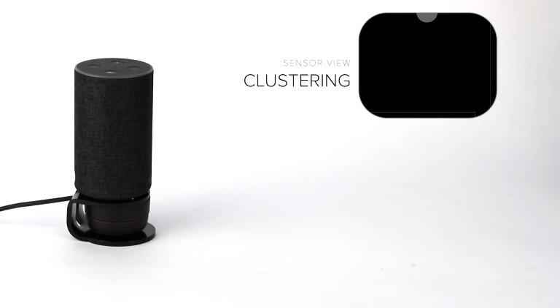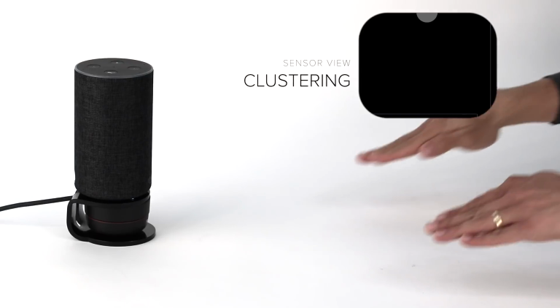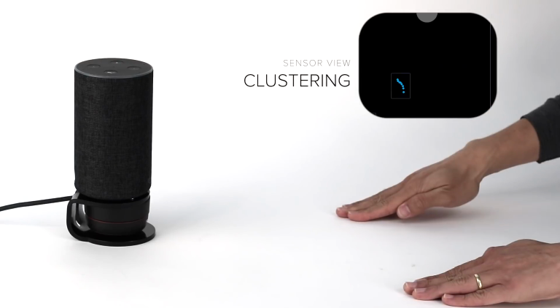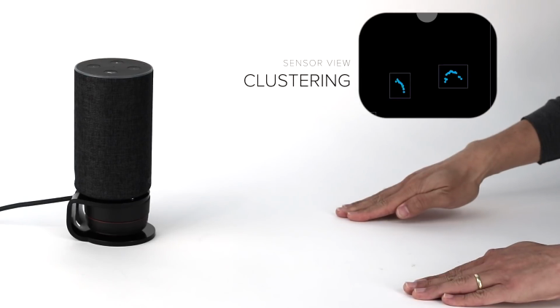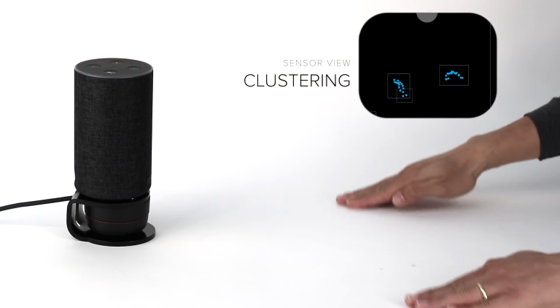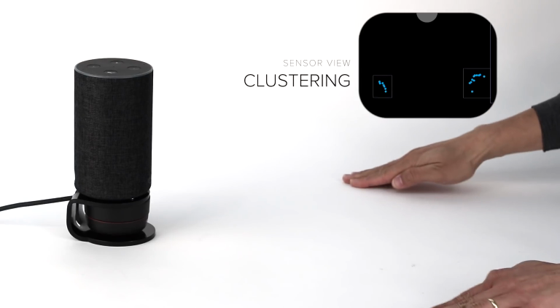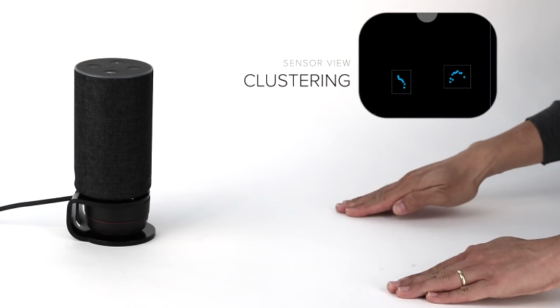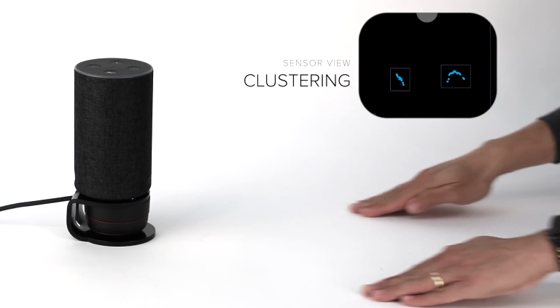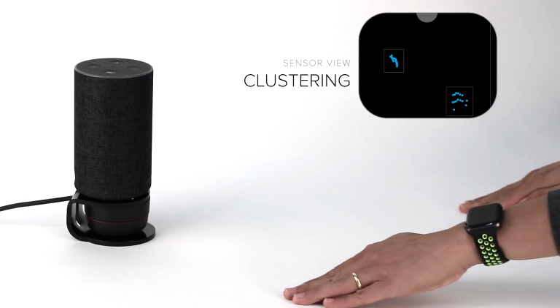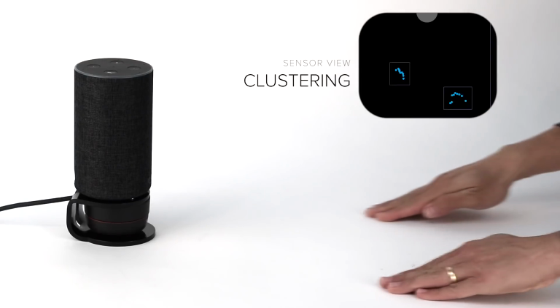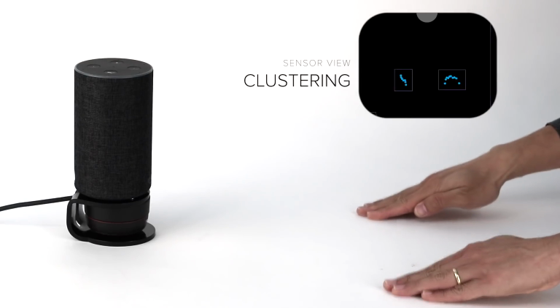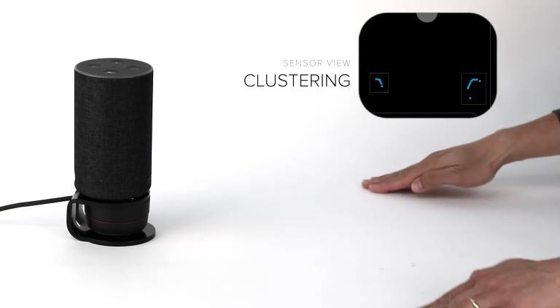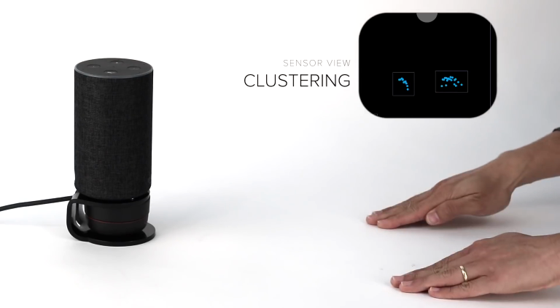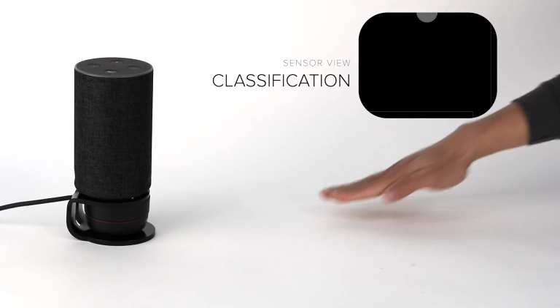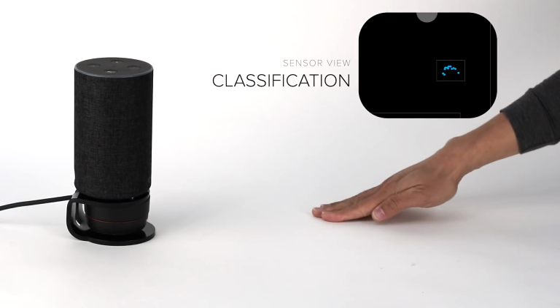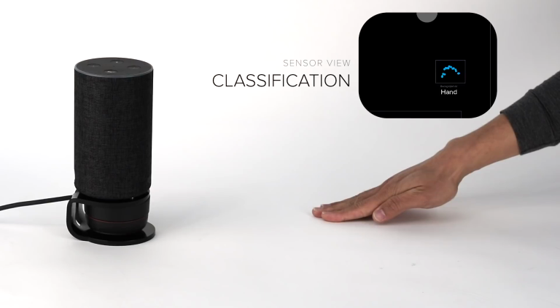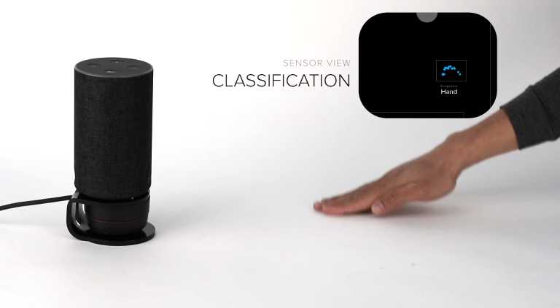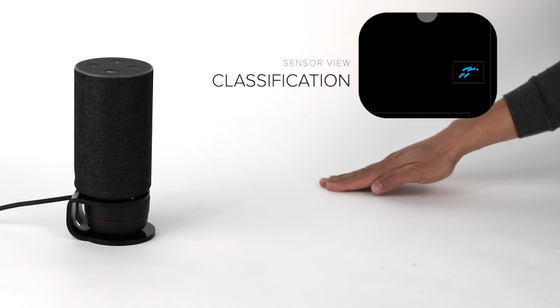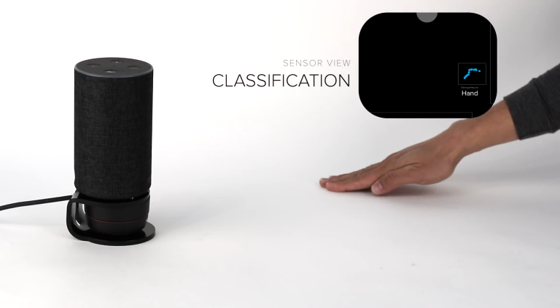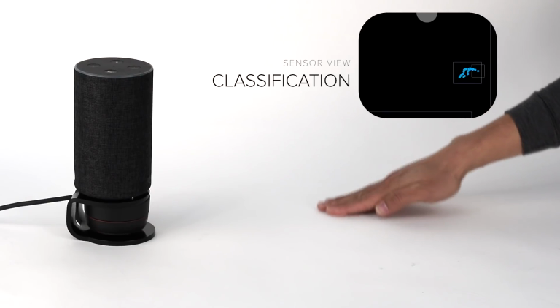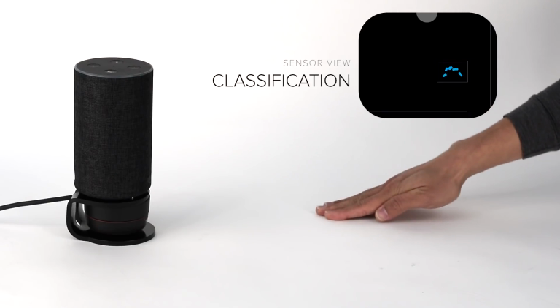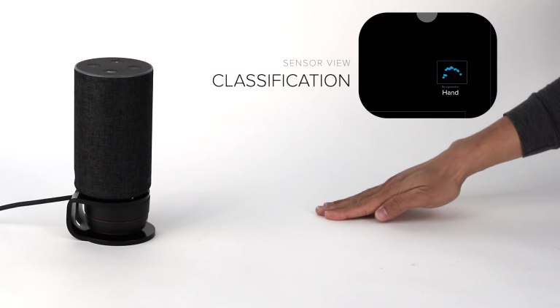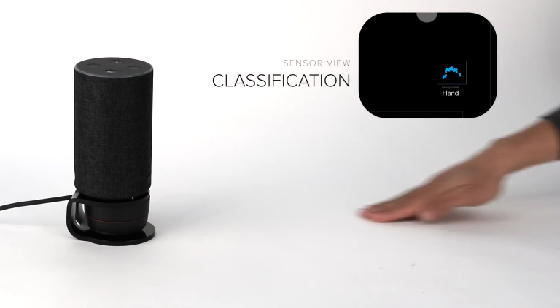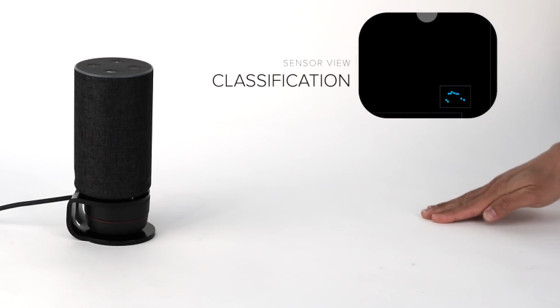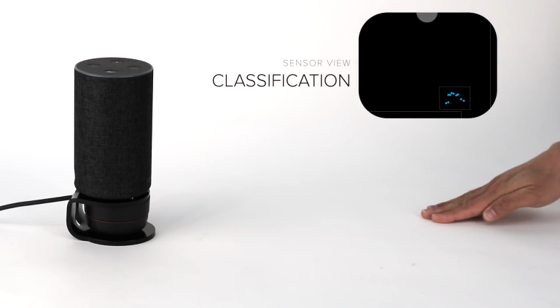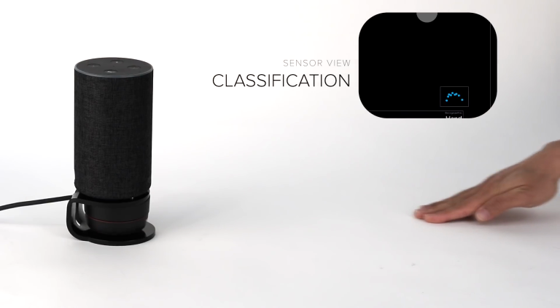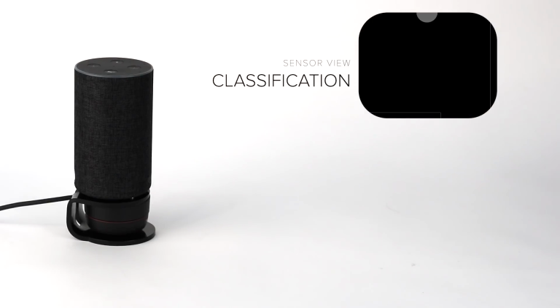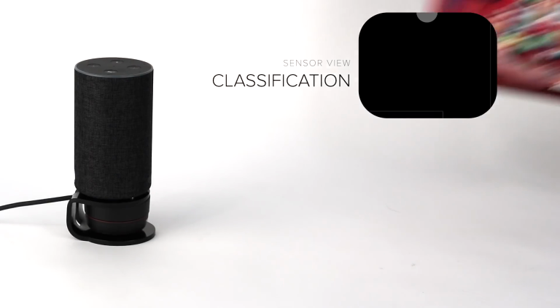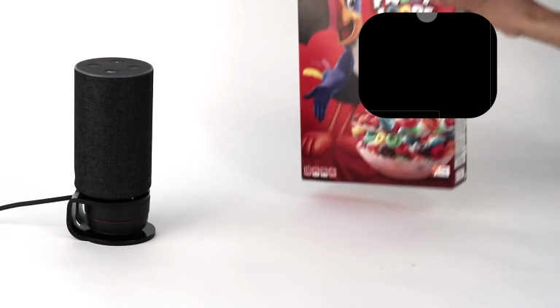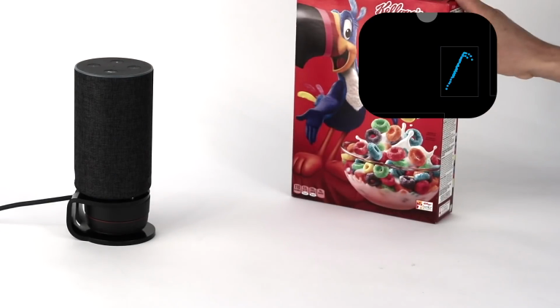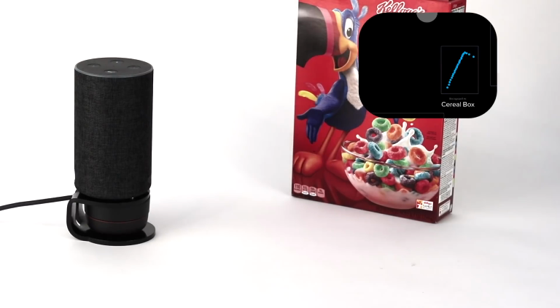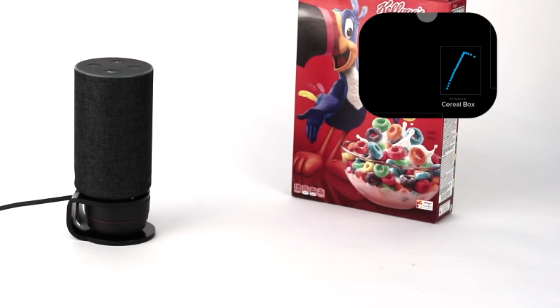First, our software clusters sensor readings into contiguous objects. Next, we use machine learning to assign types, including hands, and objects such as bowls and boxes.